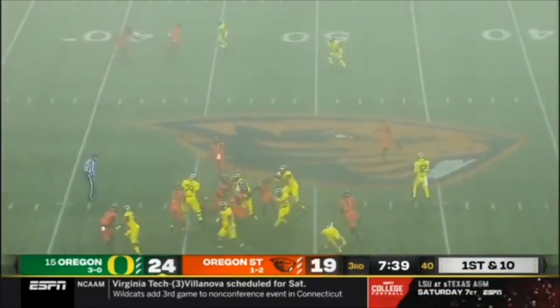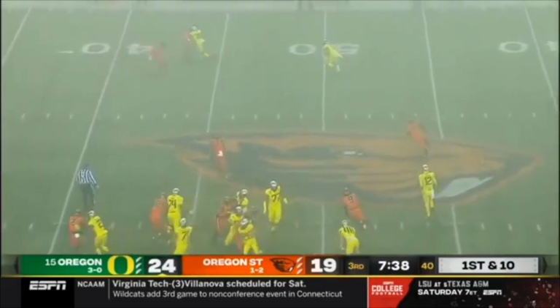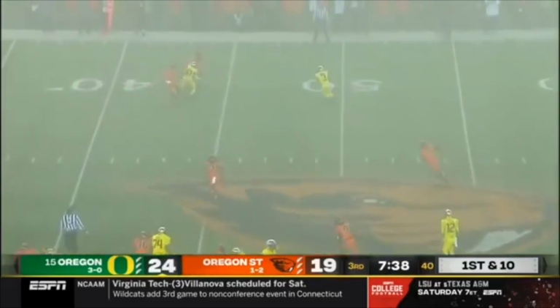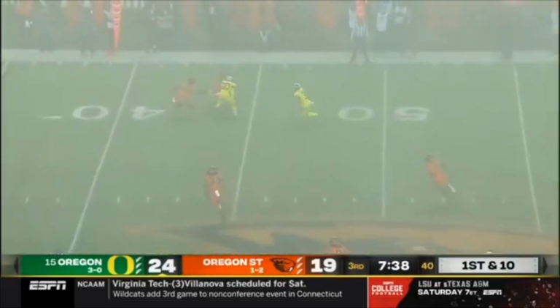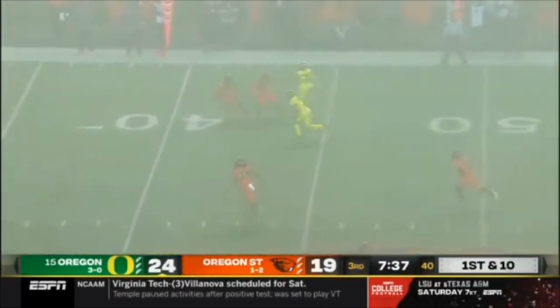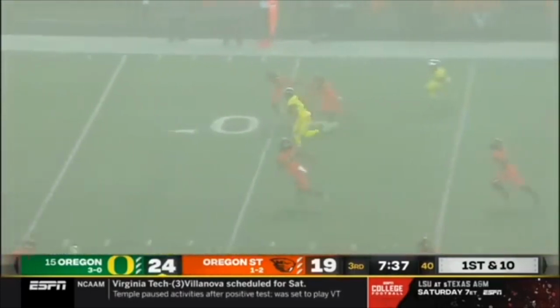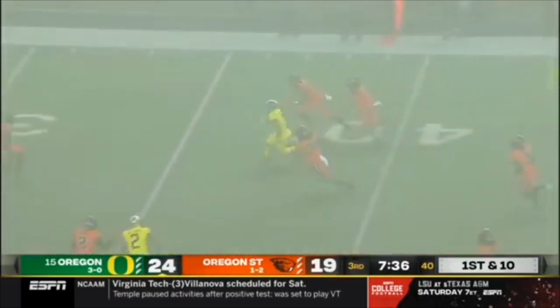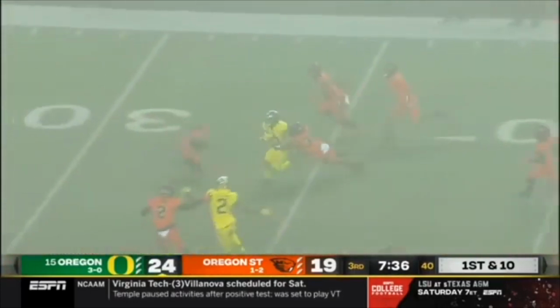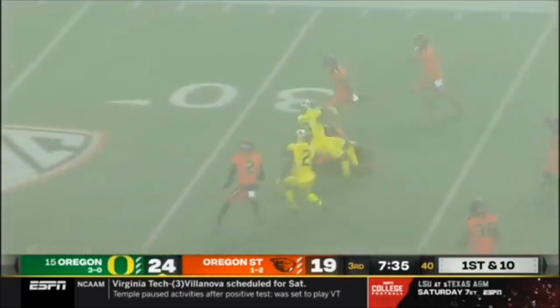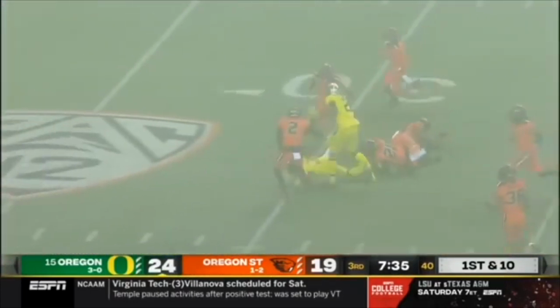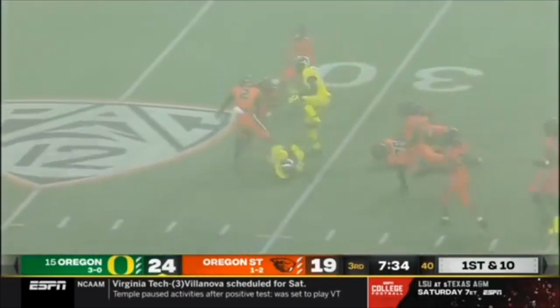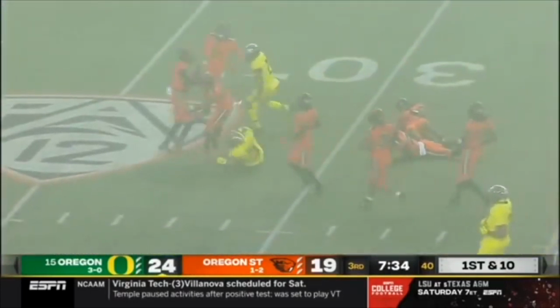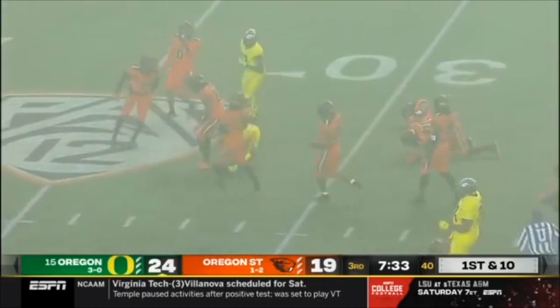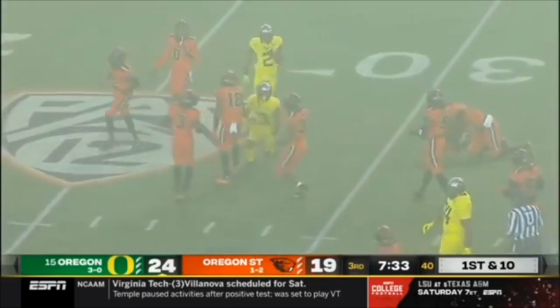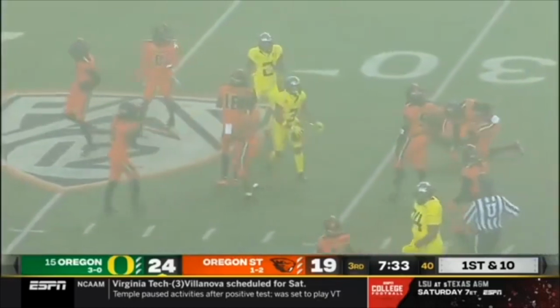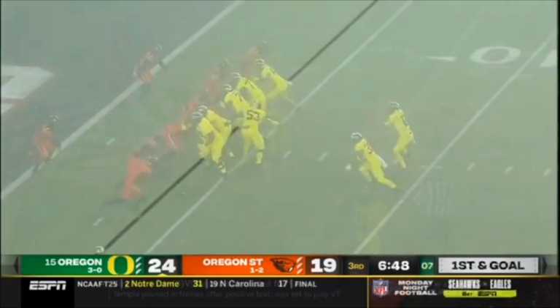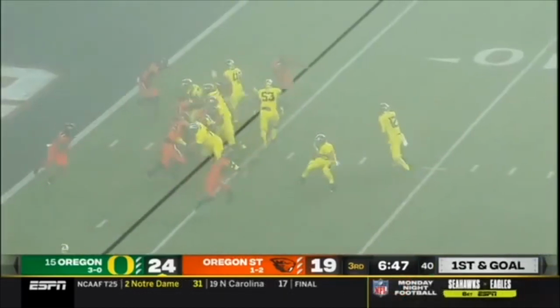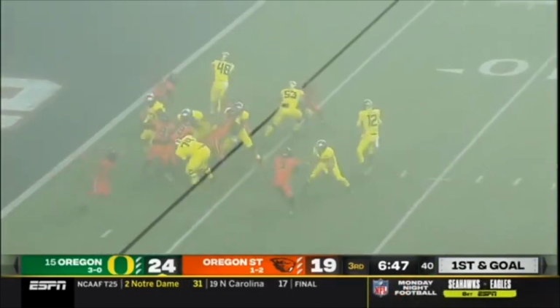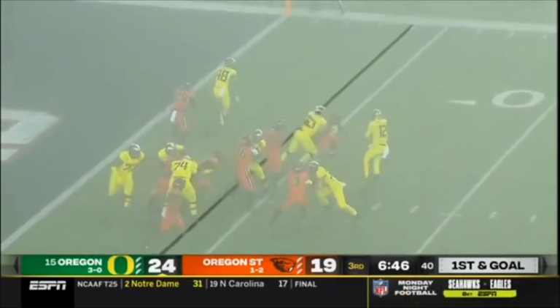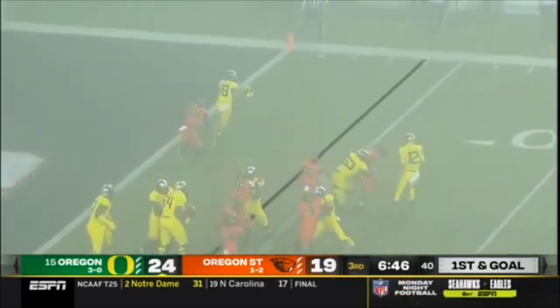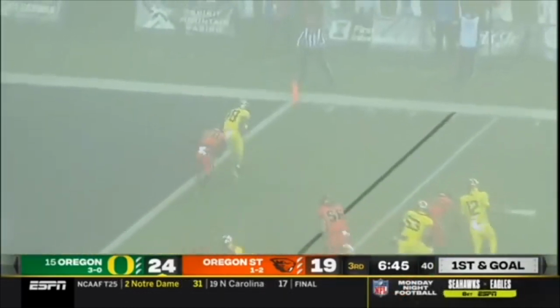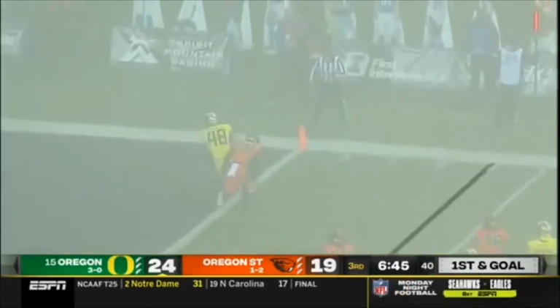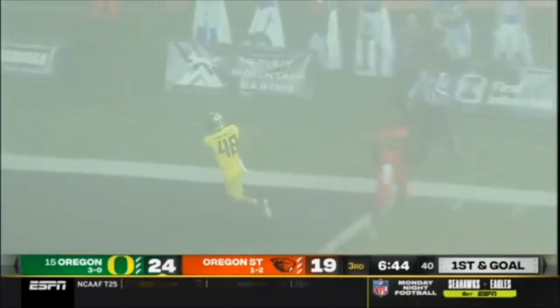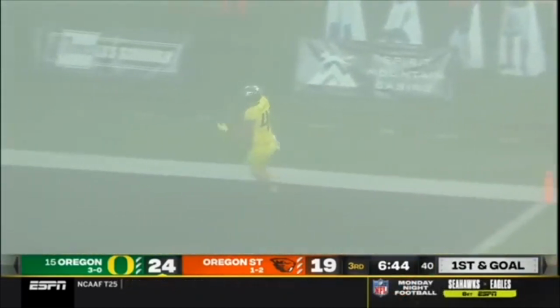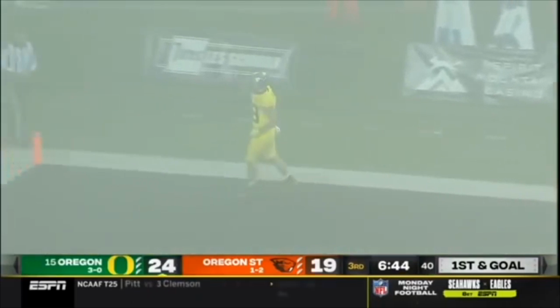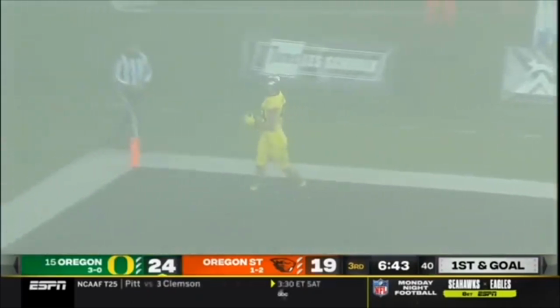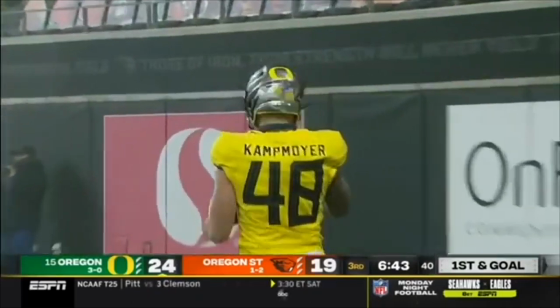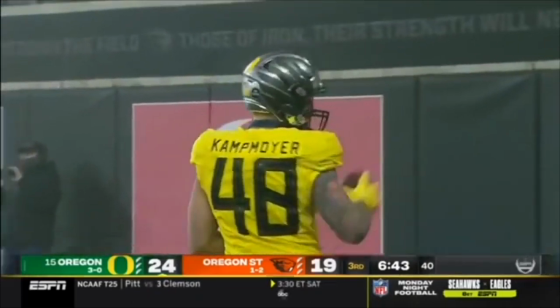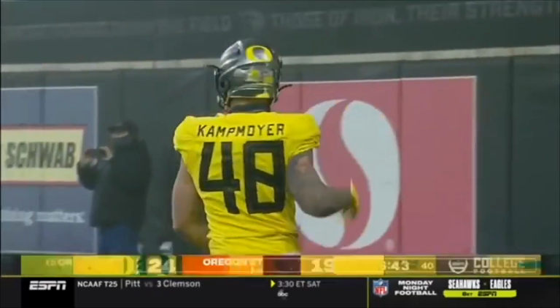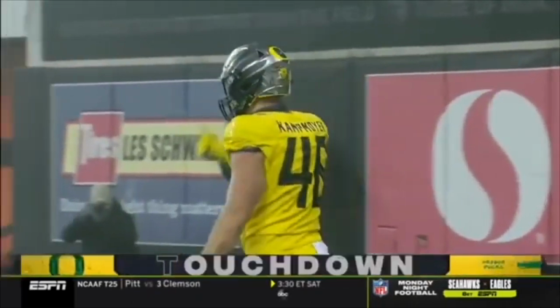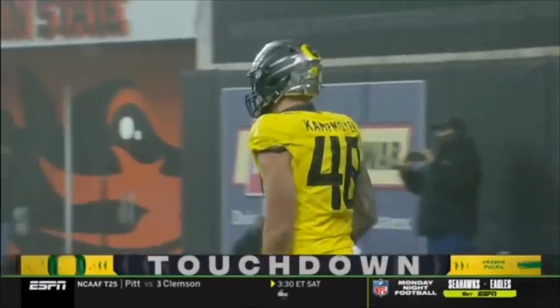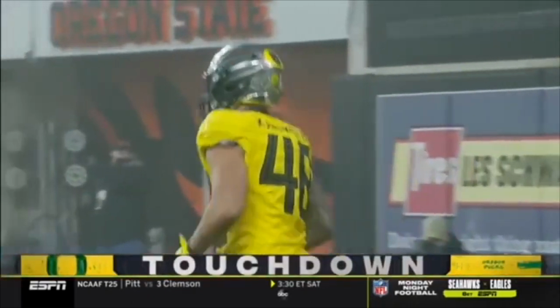Quick snap. Shuck slings it out the right side — that's Johnny Johnson with a block, cuts it upfield all the way down to the third. Shuck runs forward, chucks it to his tight end — touchdown, Camp Boyer.